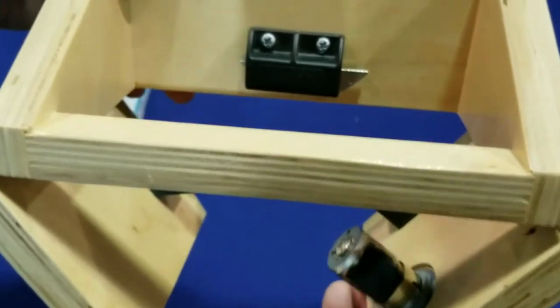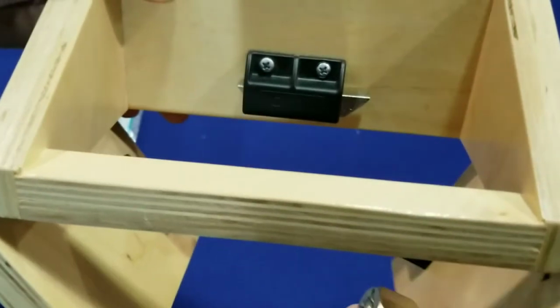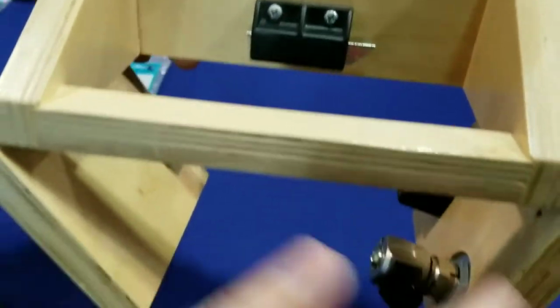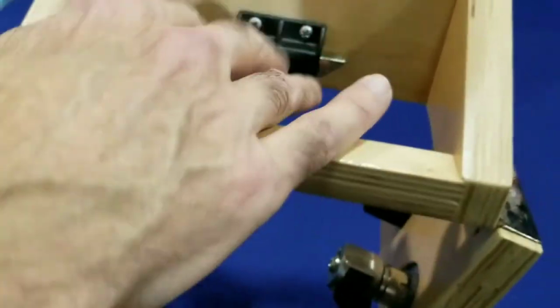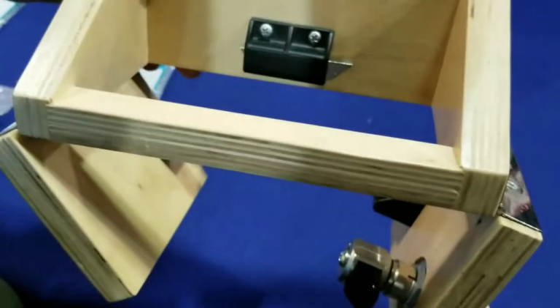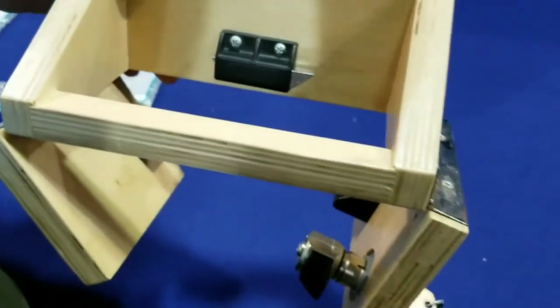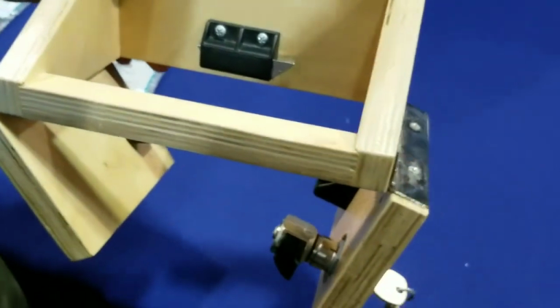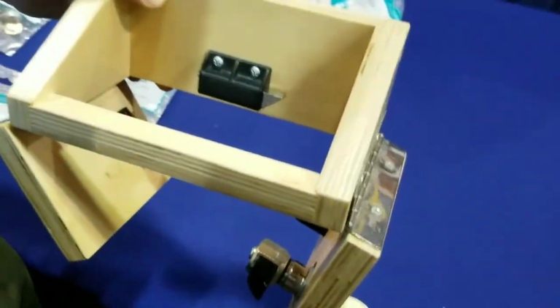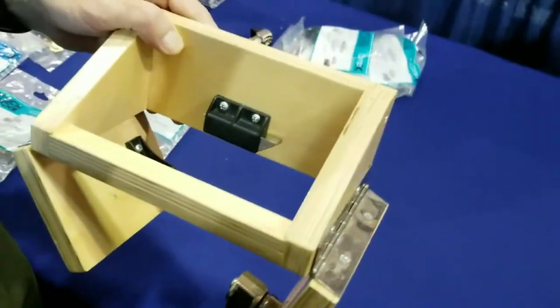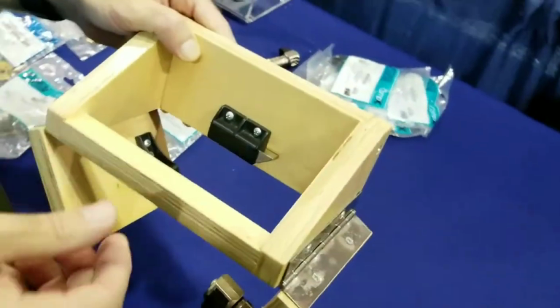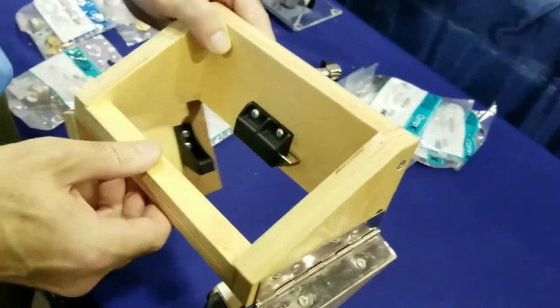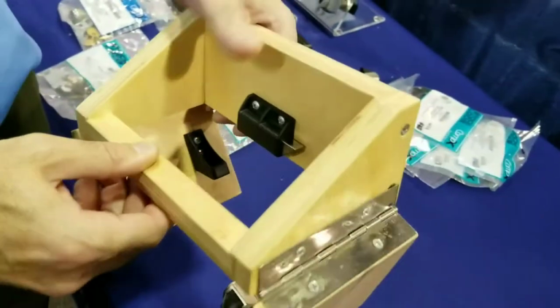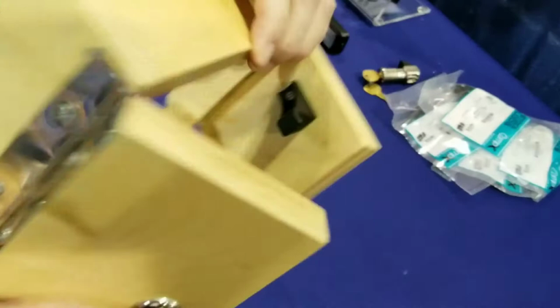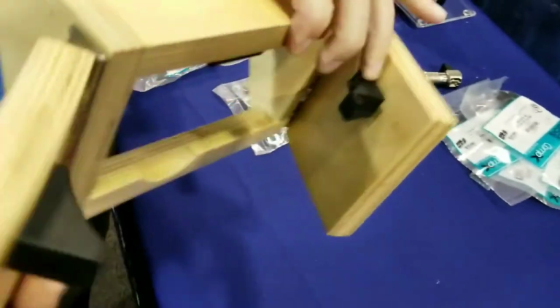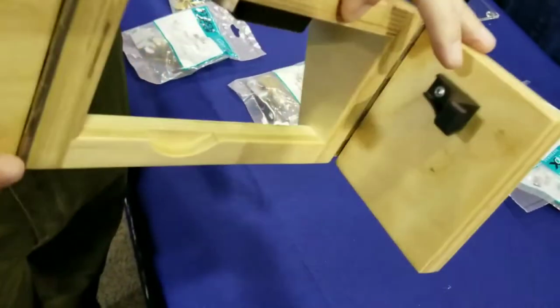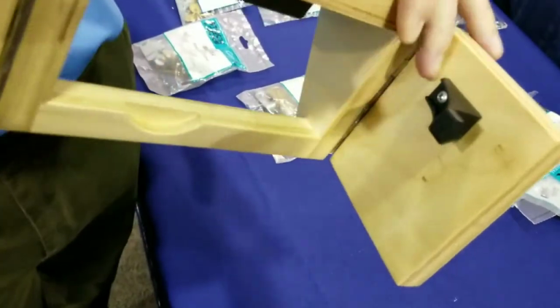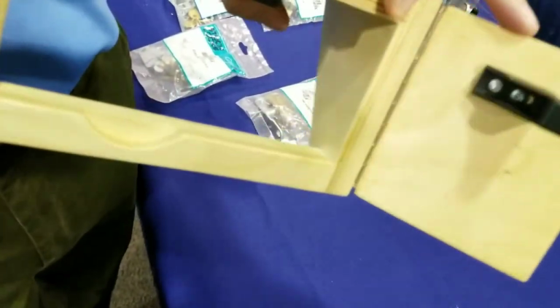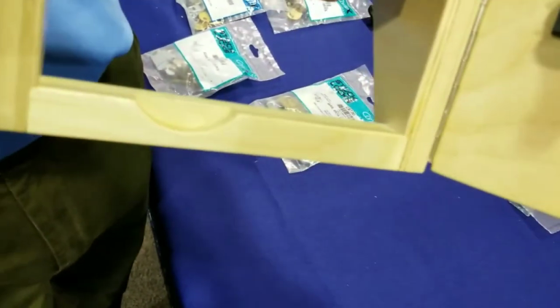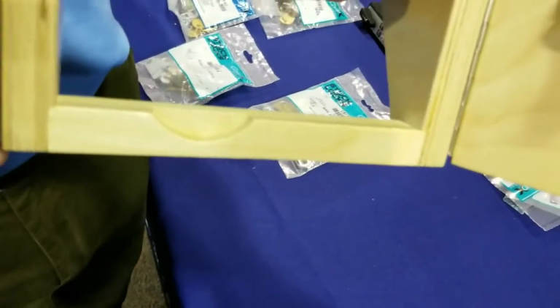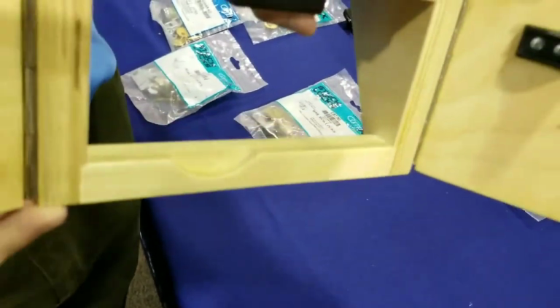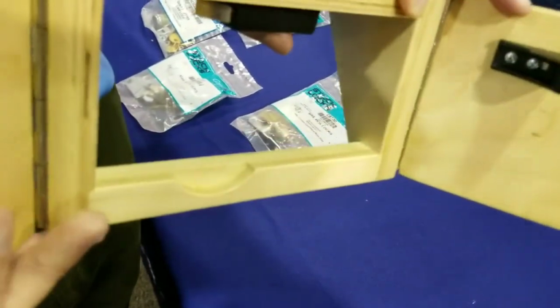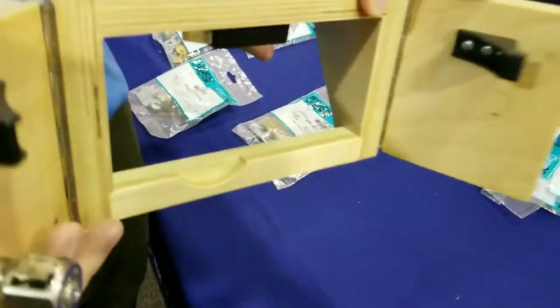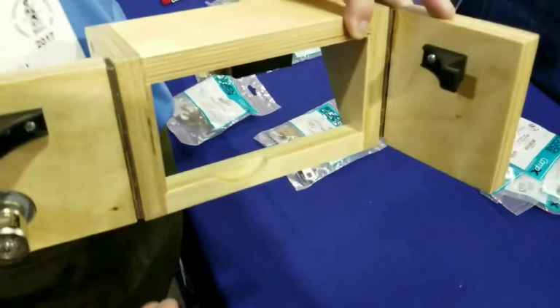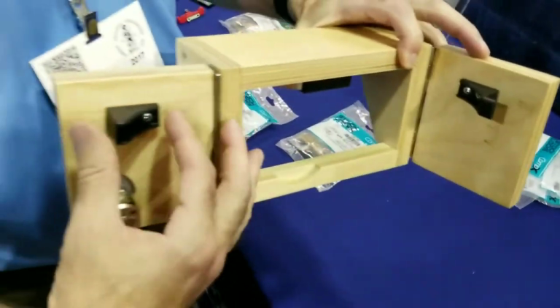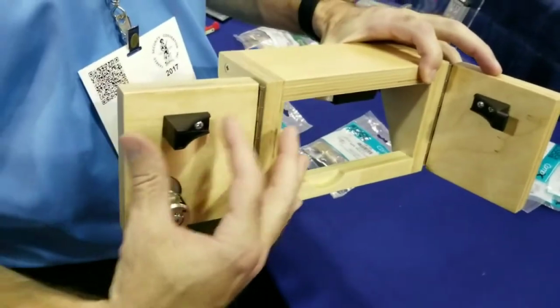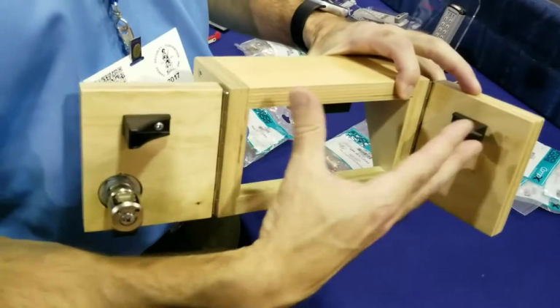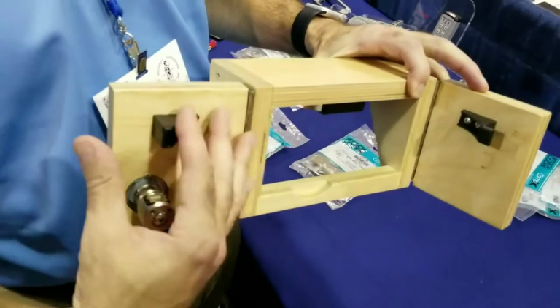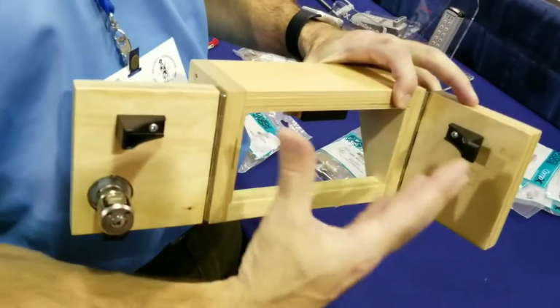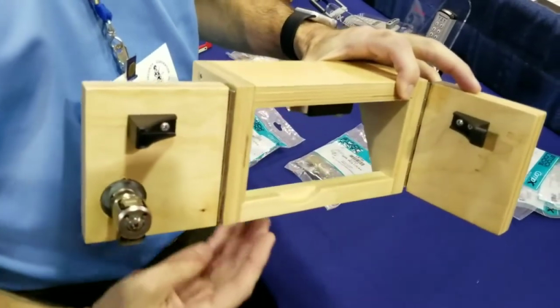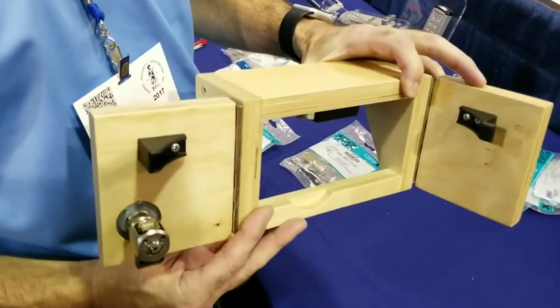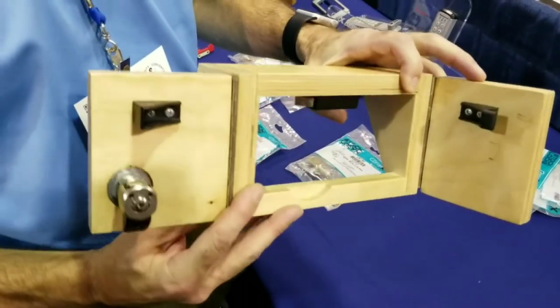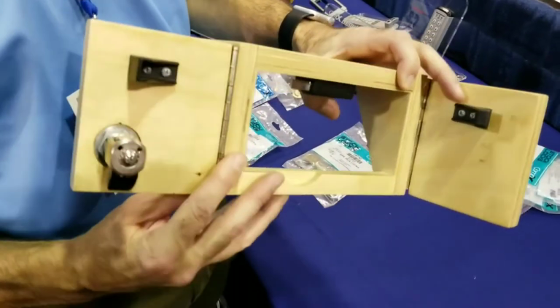Nice thing about the hardware — you can mount this at the top of the cabinet and eliminate all that hardware from being at the bottom. It's also available in white; we have it in black right here.